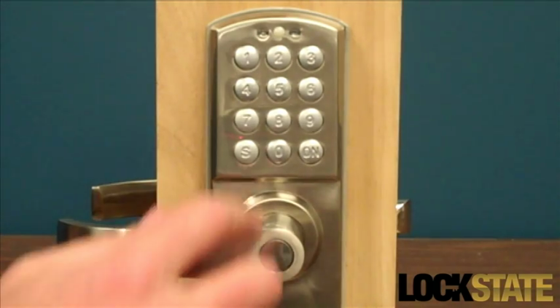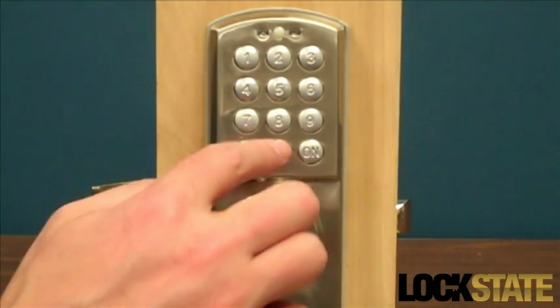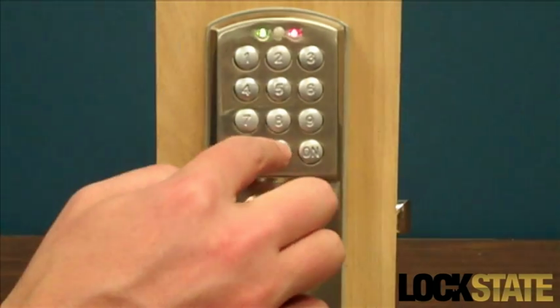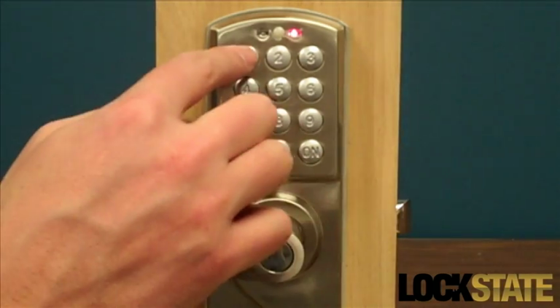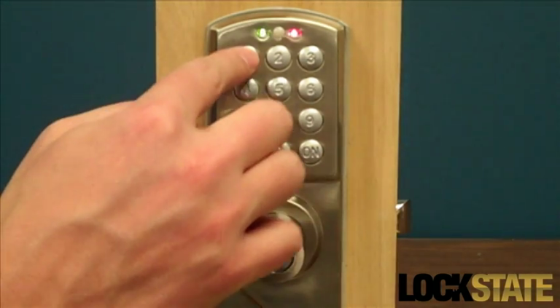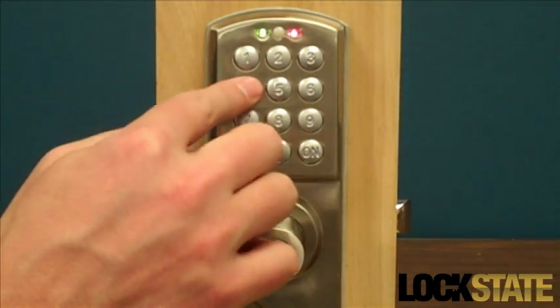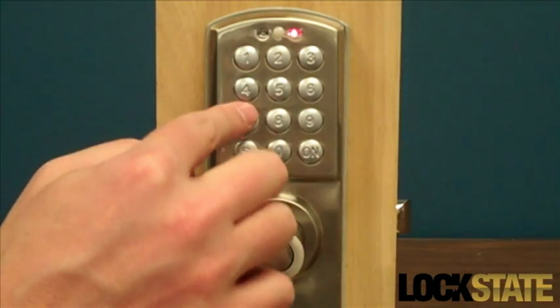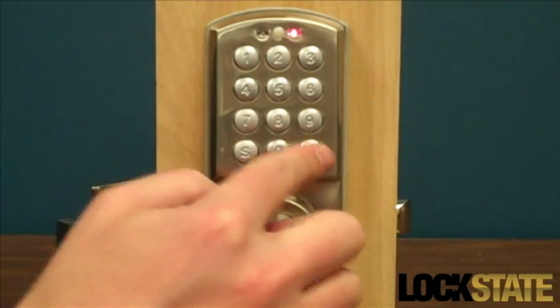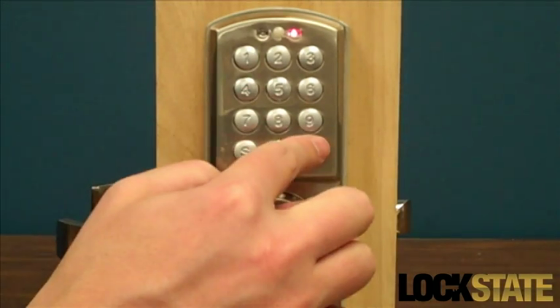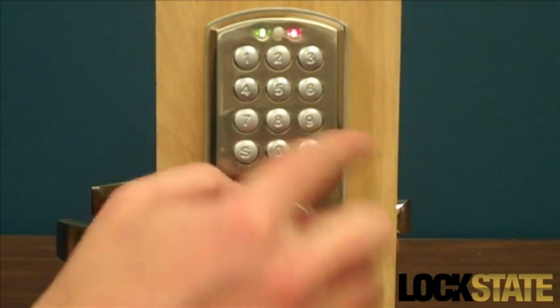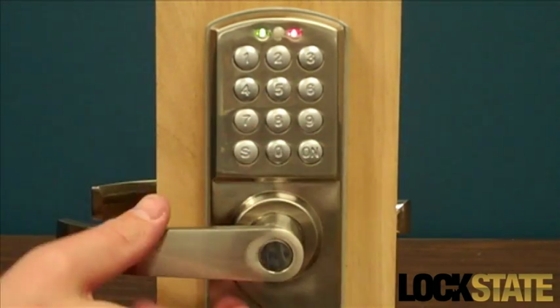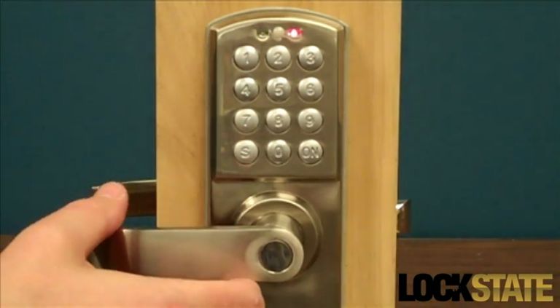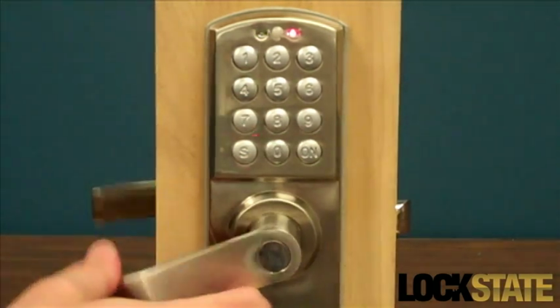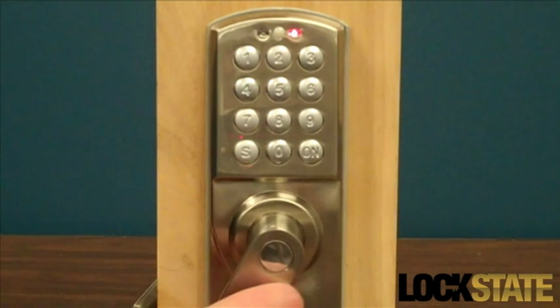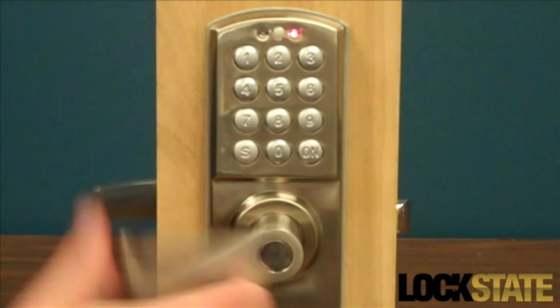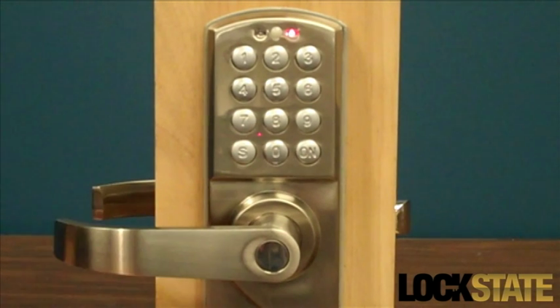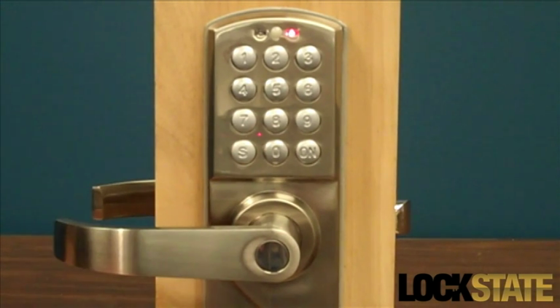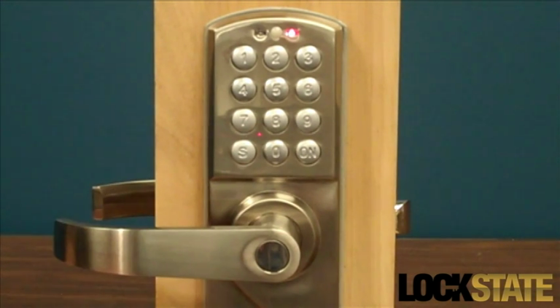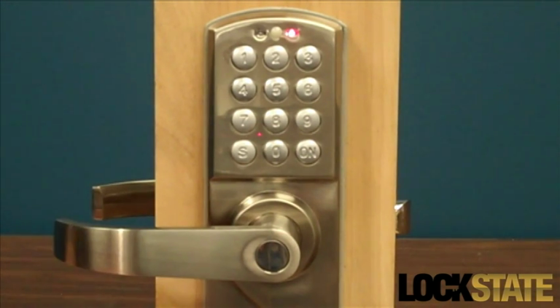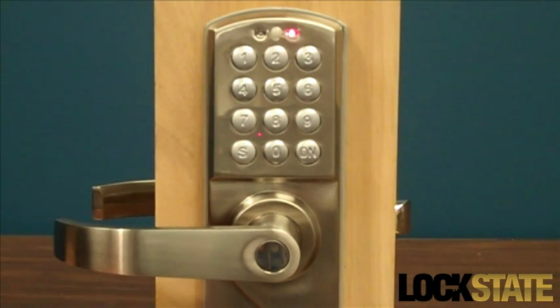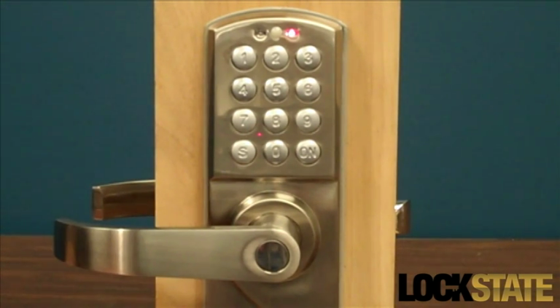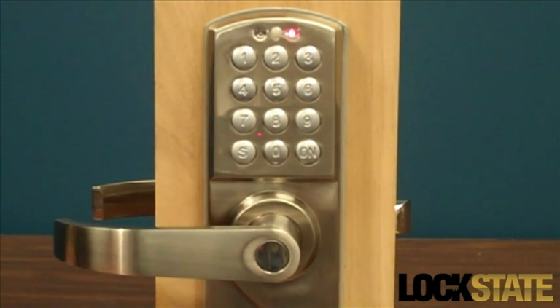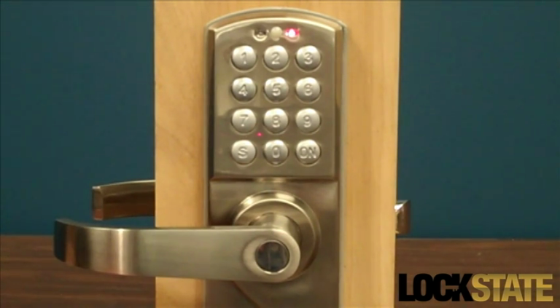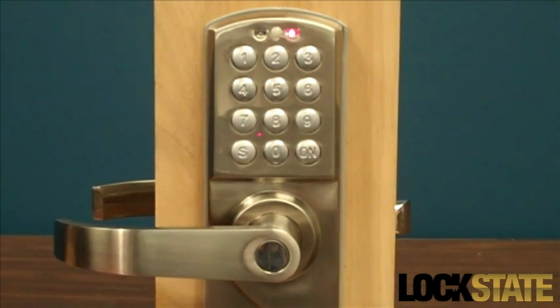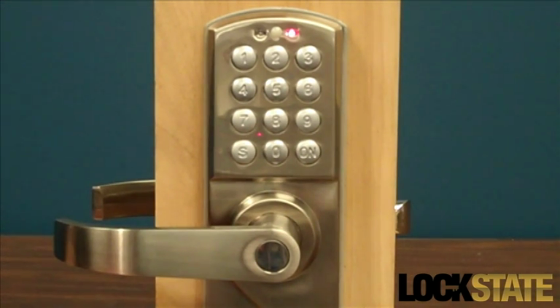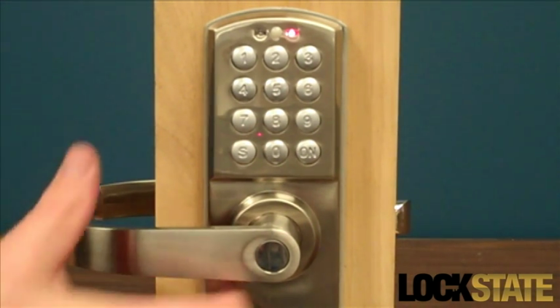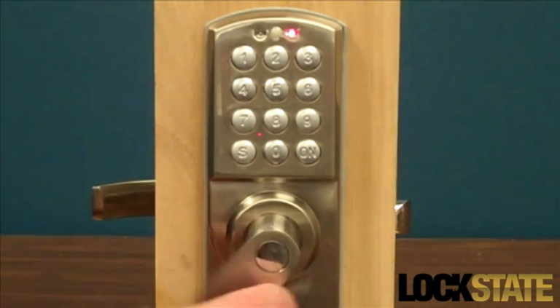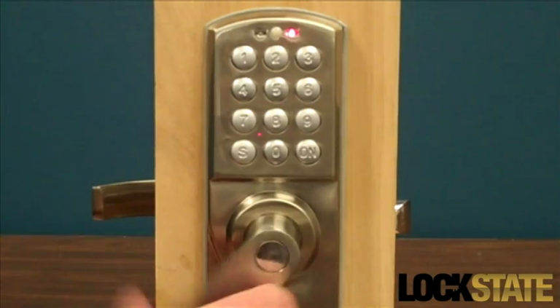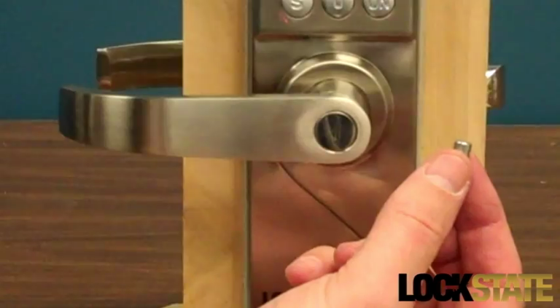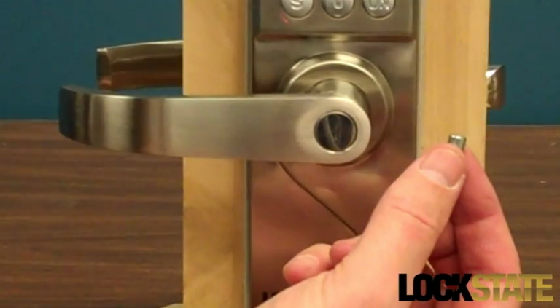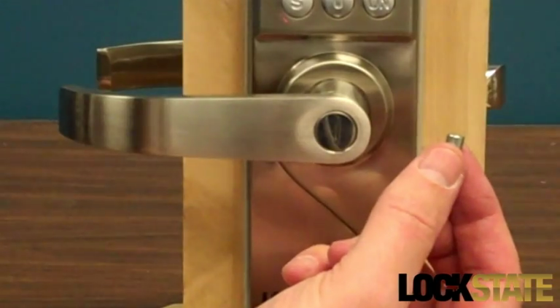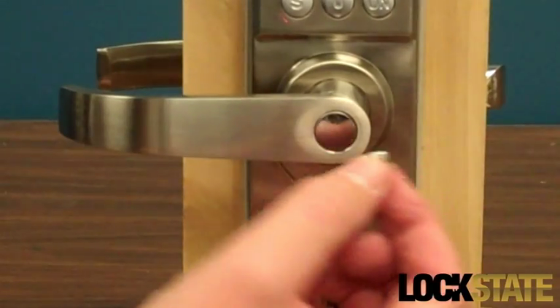To open the lock using the master code or user code, enter the code on the keypad and press the On button. You will hear a beep, during which the door will unlock and you can enter by turning the door handle downward.